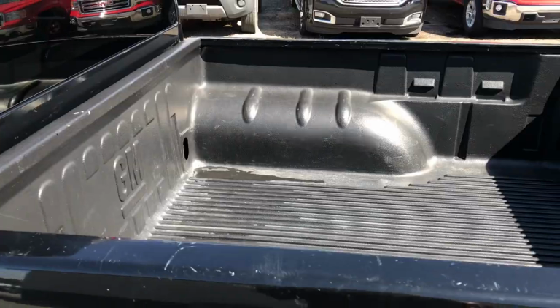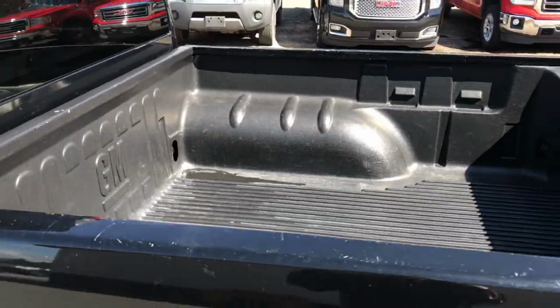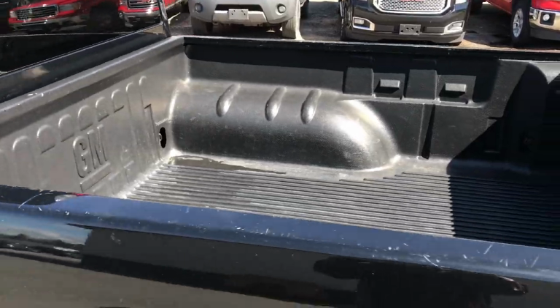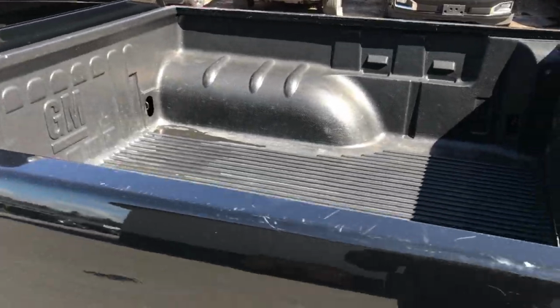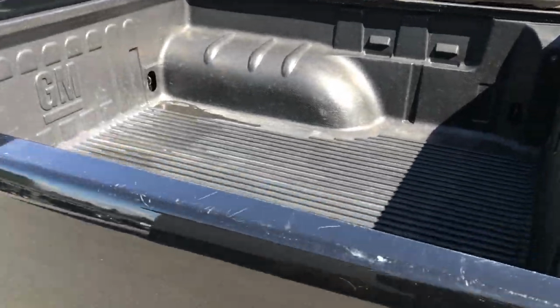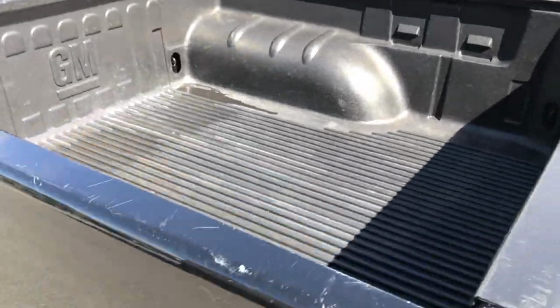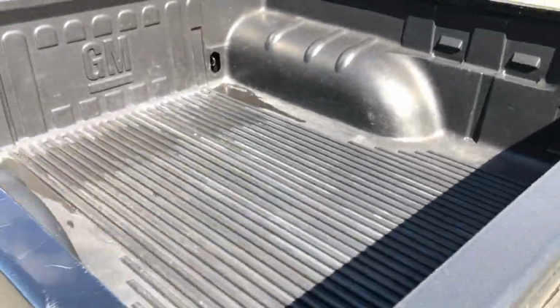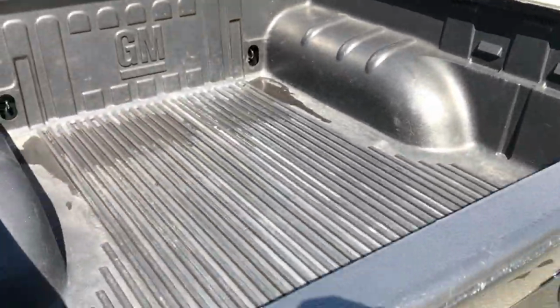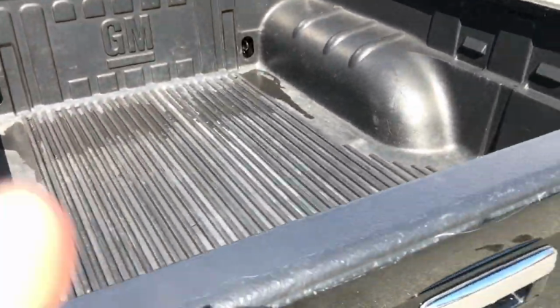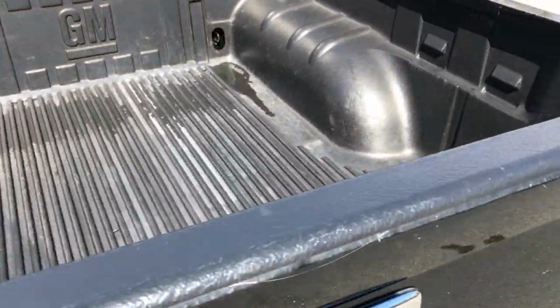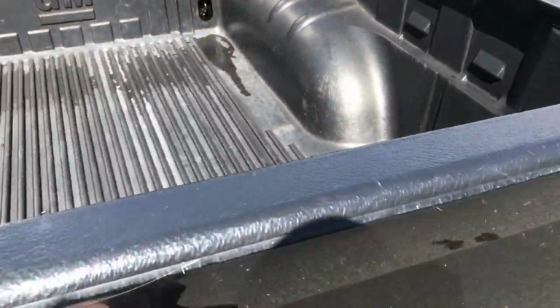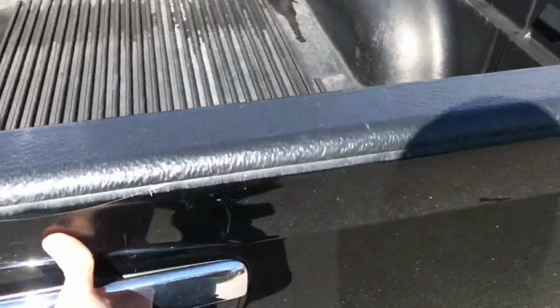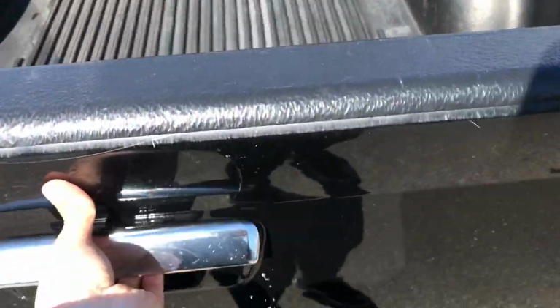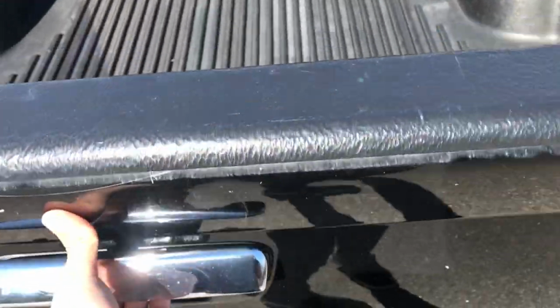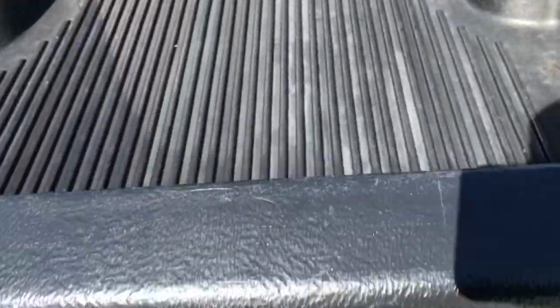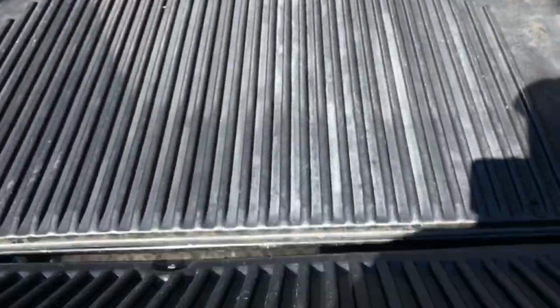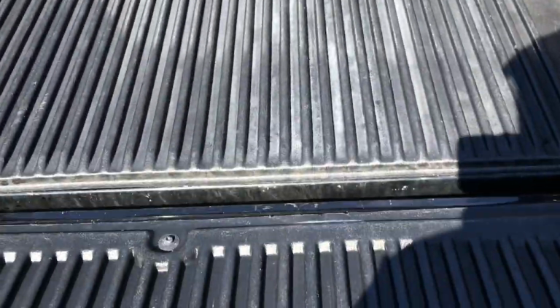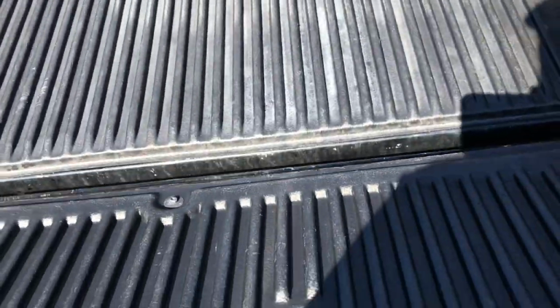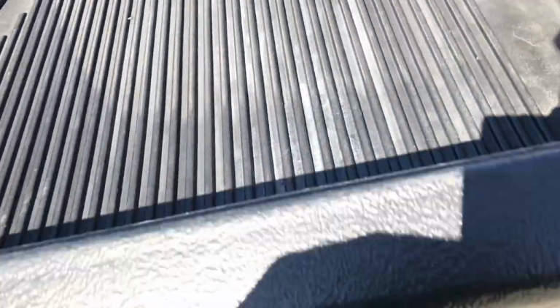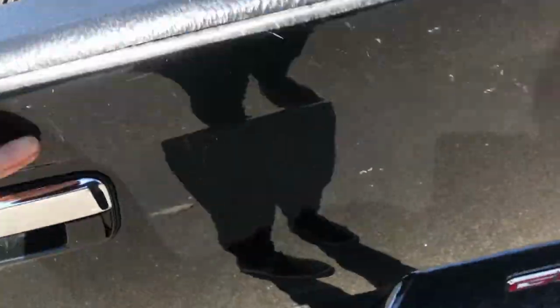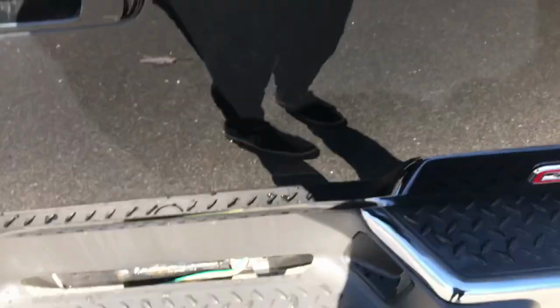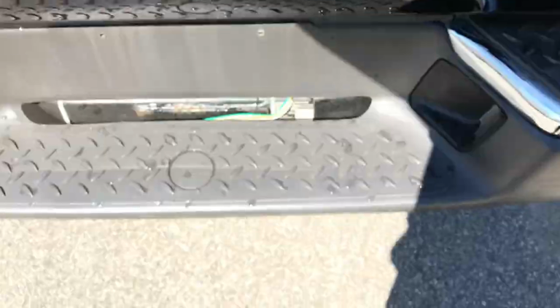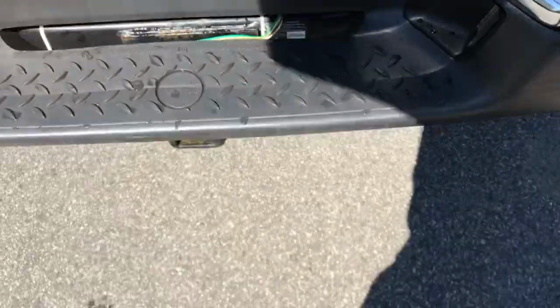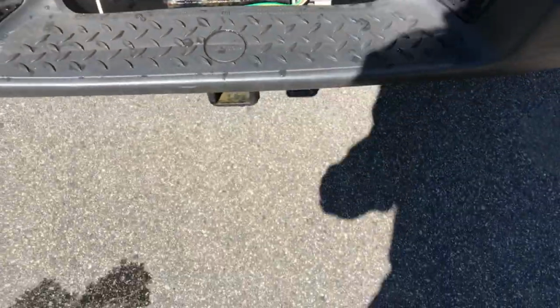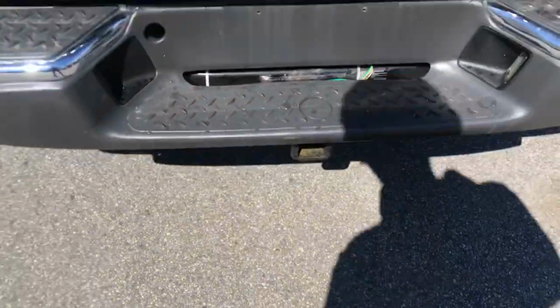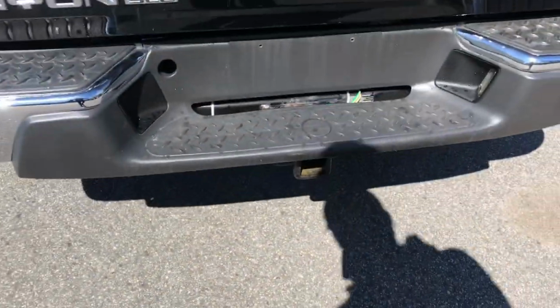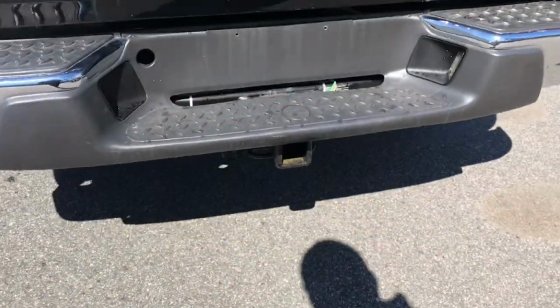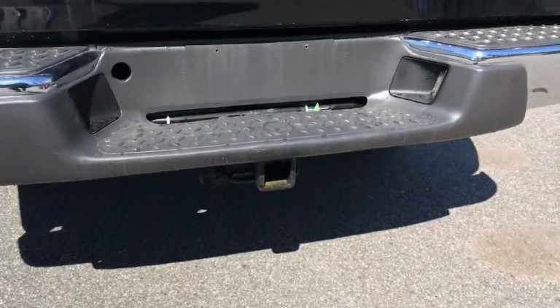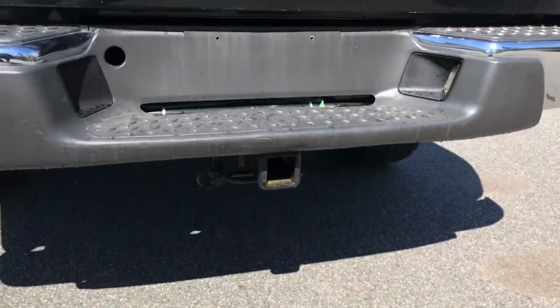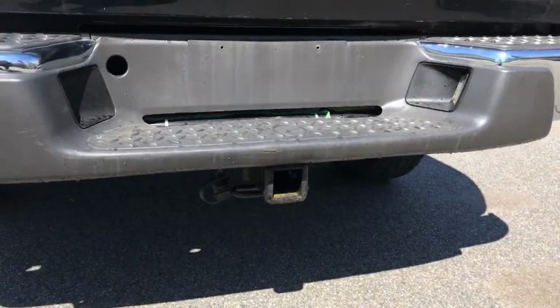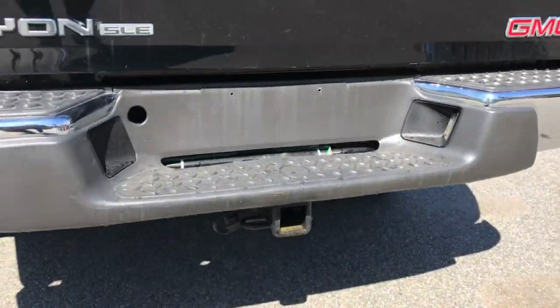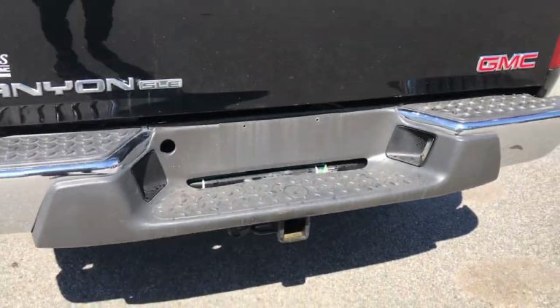Got your cargo area here. Got your bed liner. Tailgate there, as well as your tow hitch down below there.